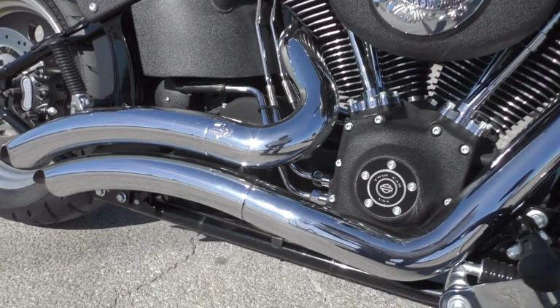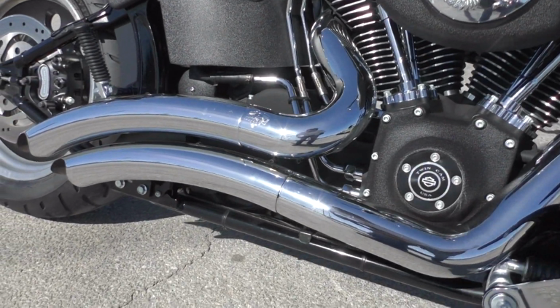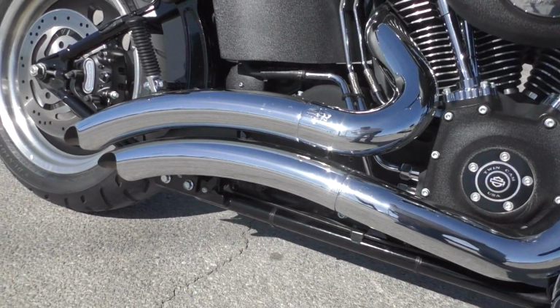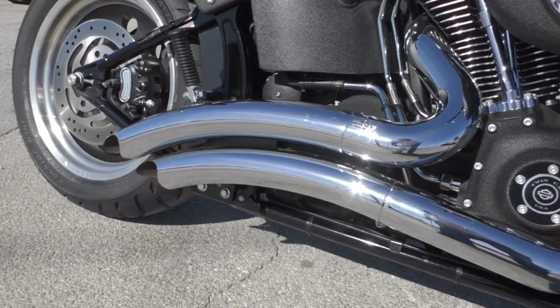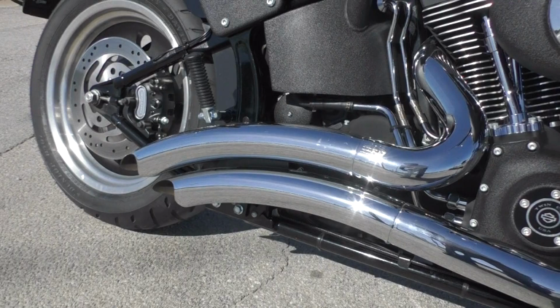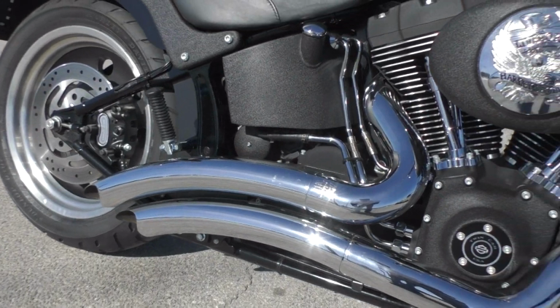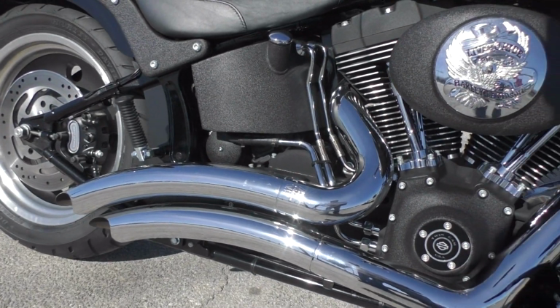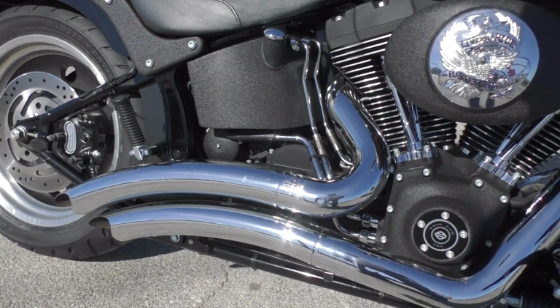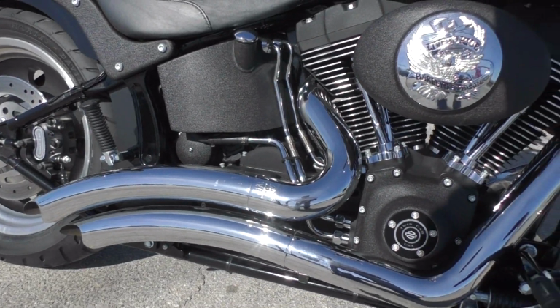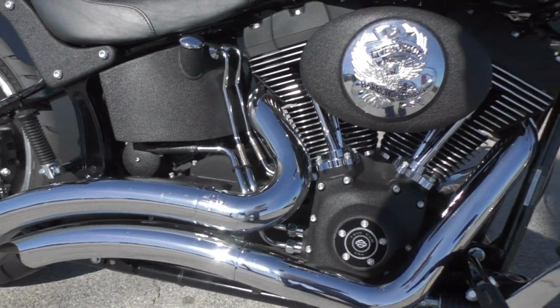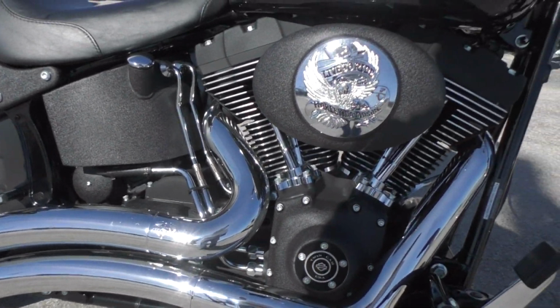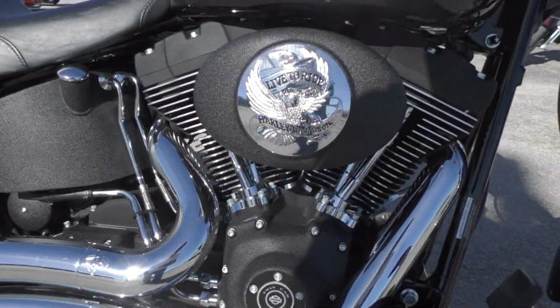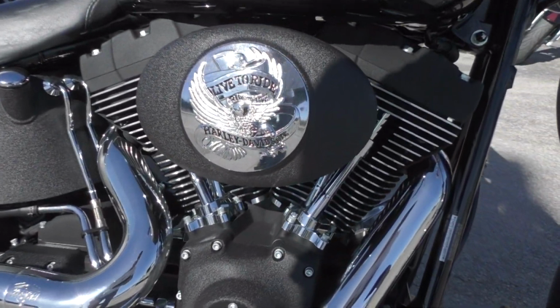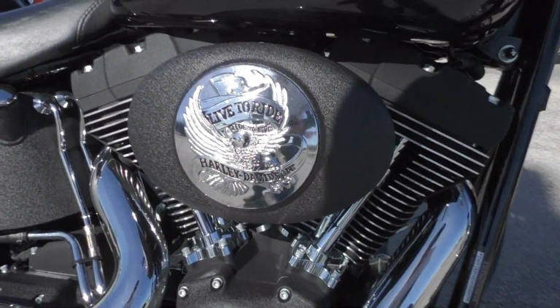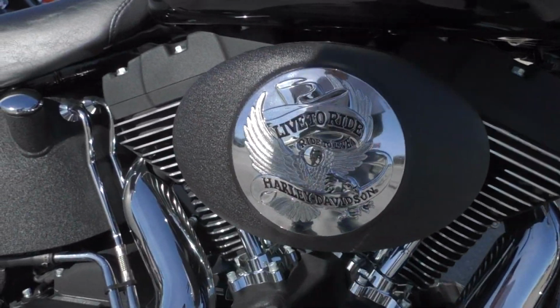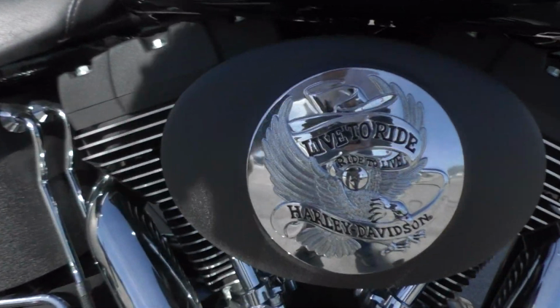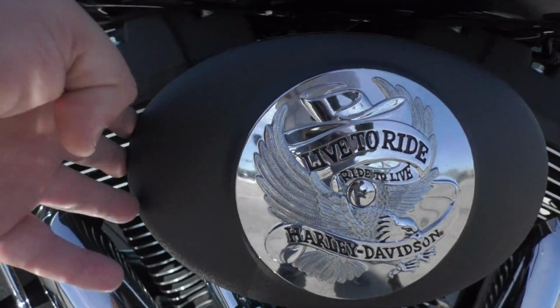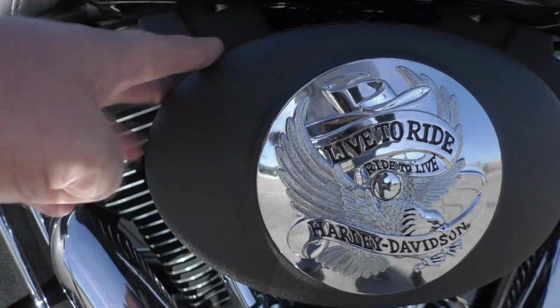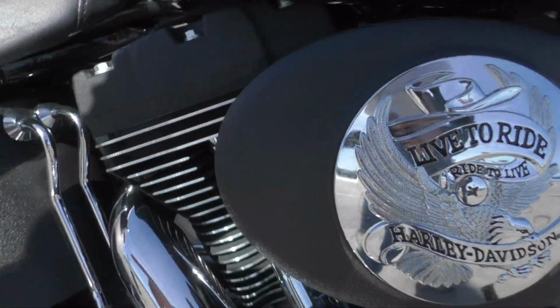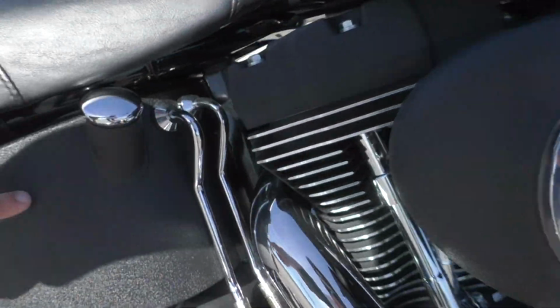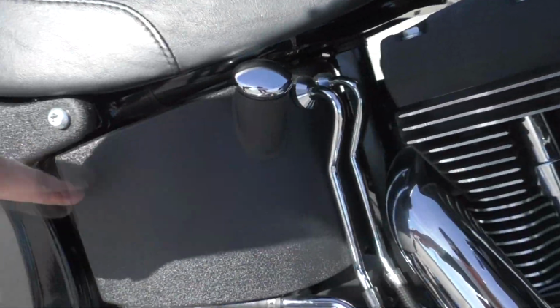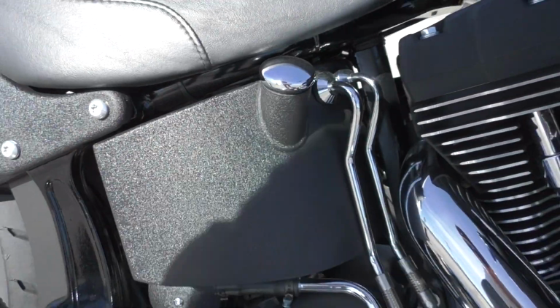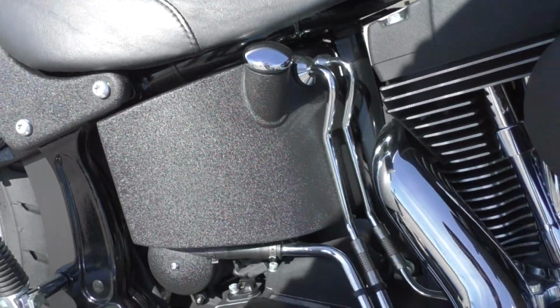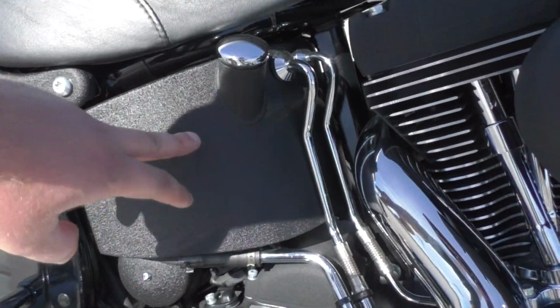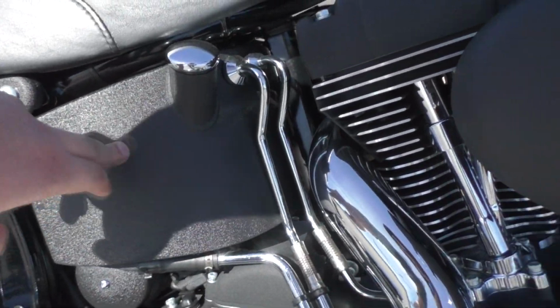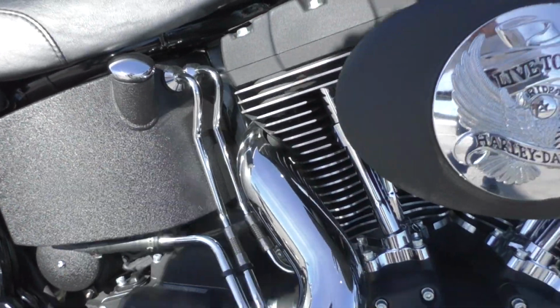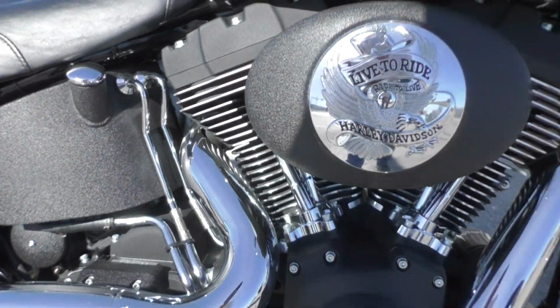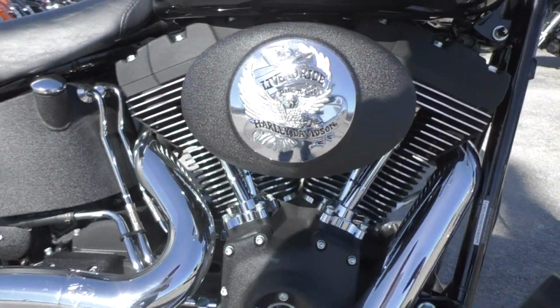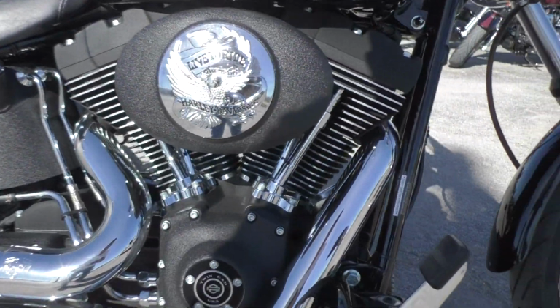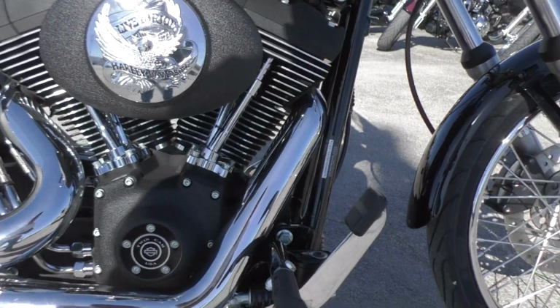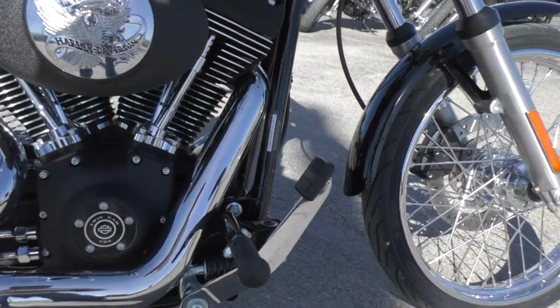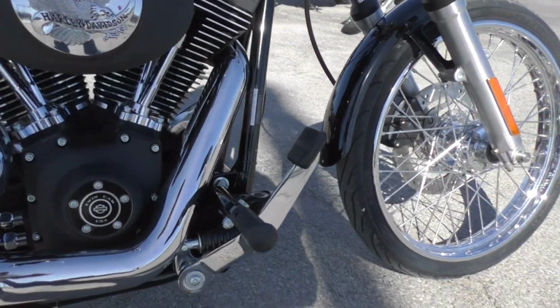Got some upgraded Vance & Hines big radius pipes. Good look, great sound. And then of course on the Night Train you got the wrinkle black finish. It's got that texture to it — real tough — it's not going to get scratched up easily.